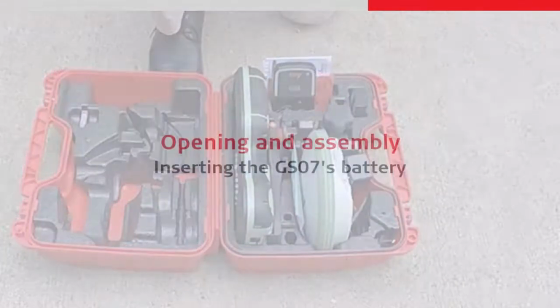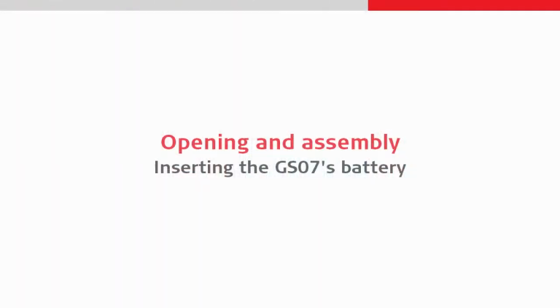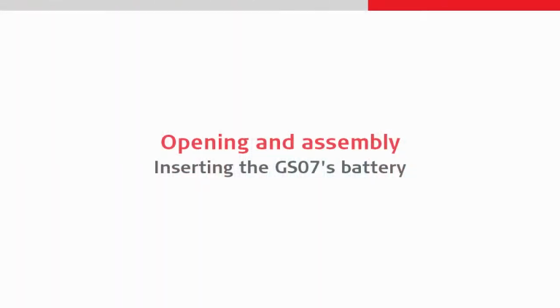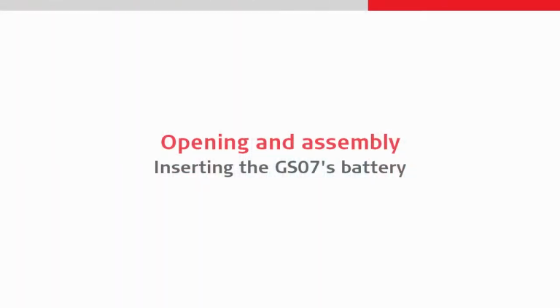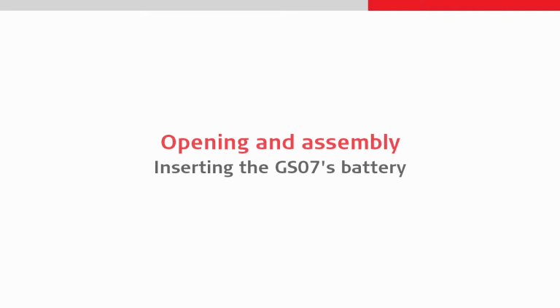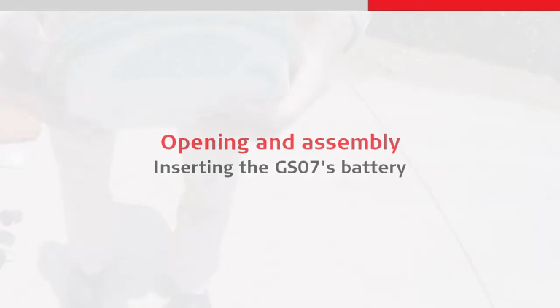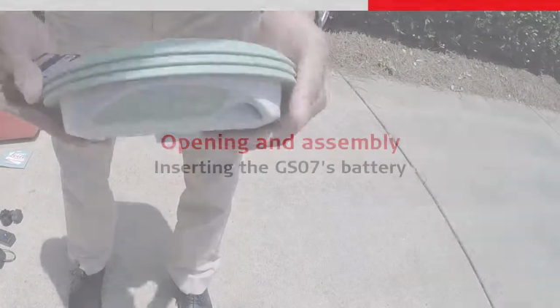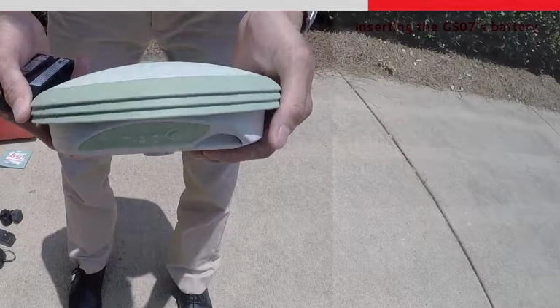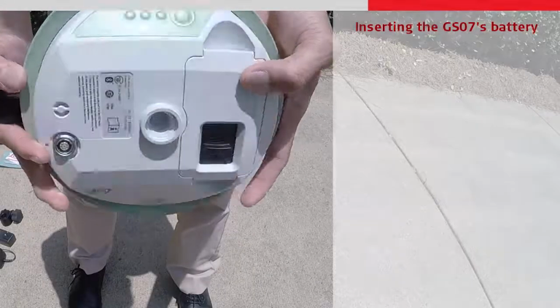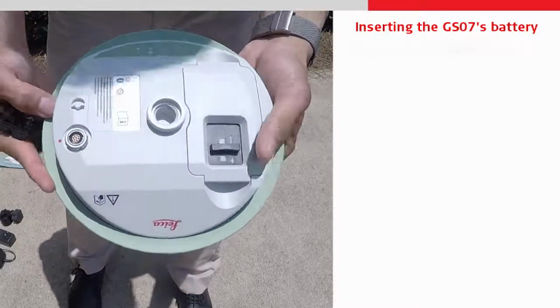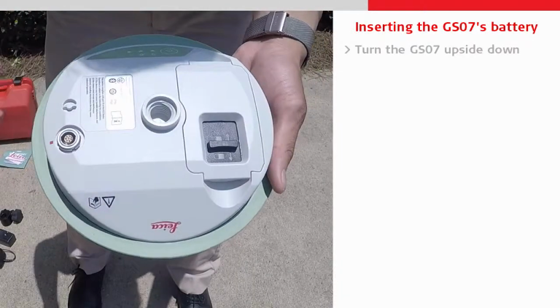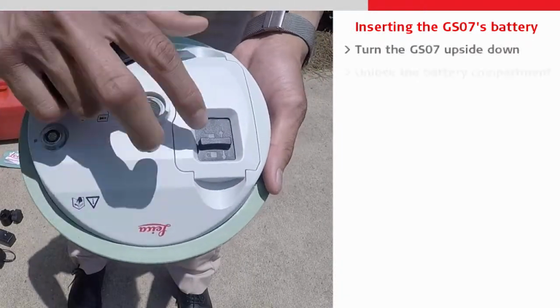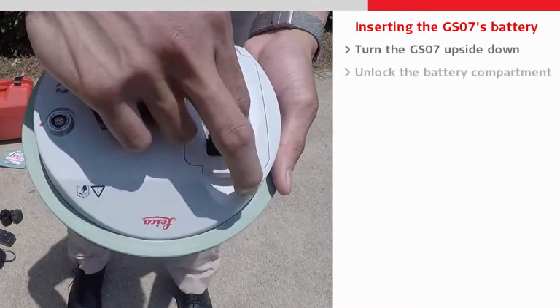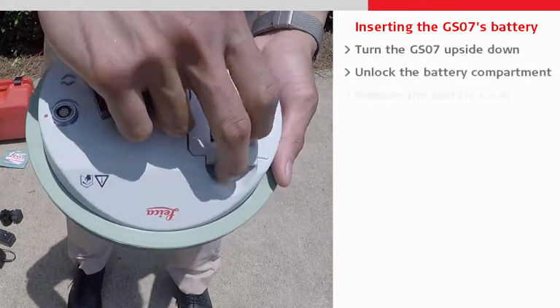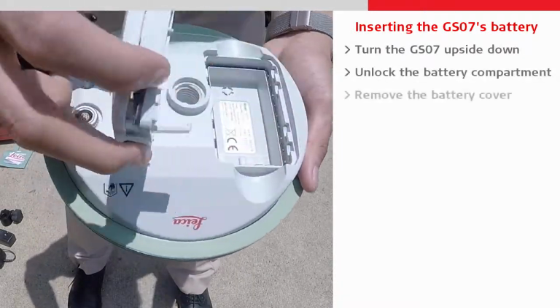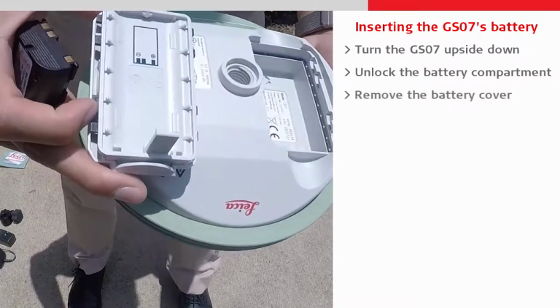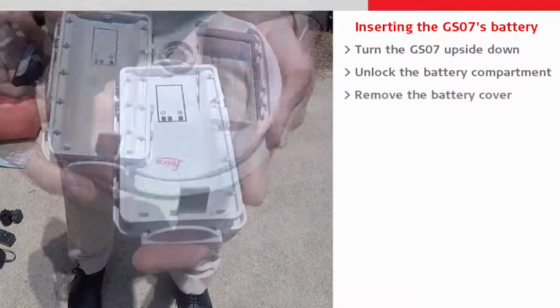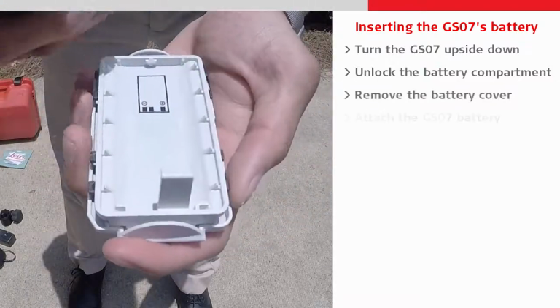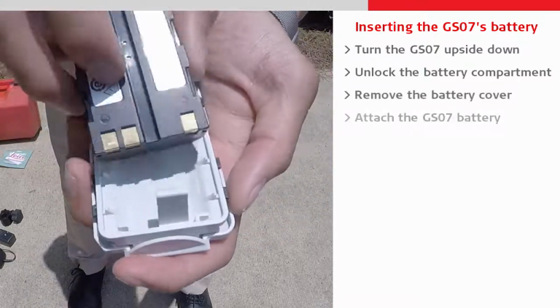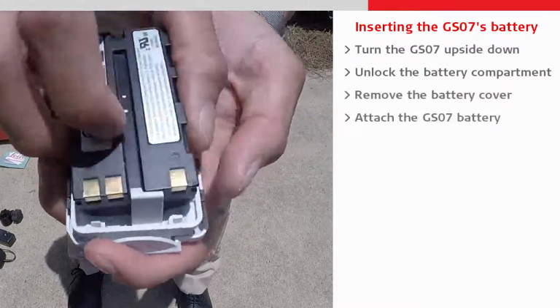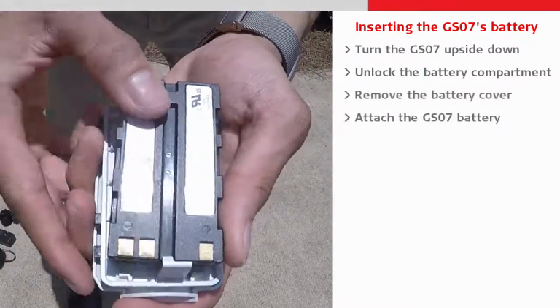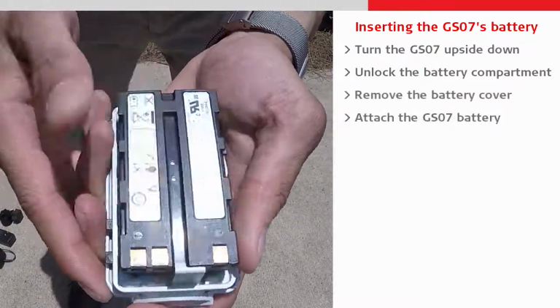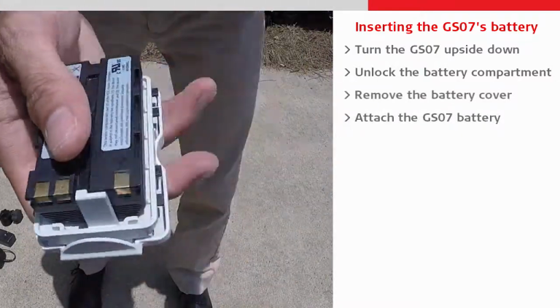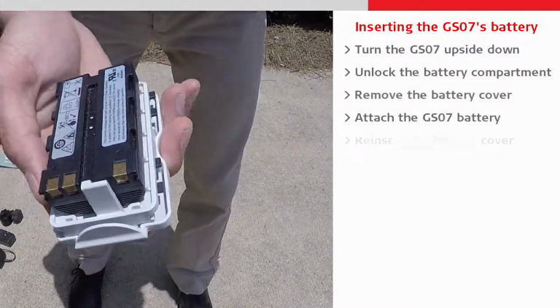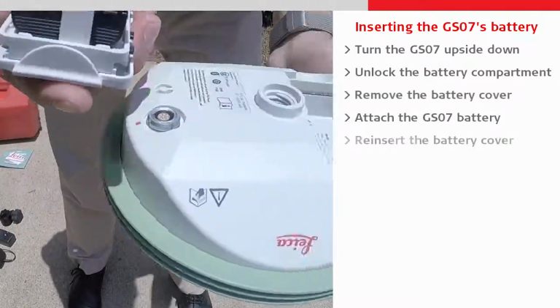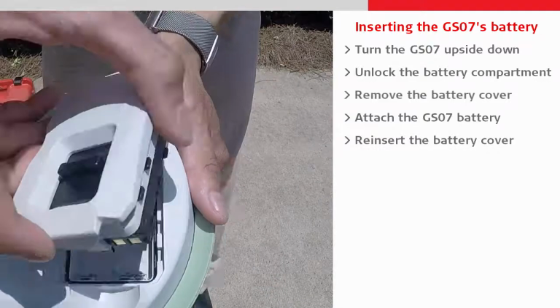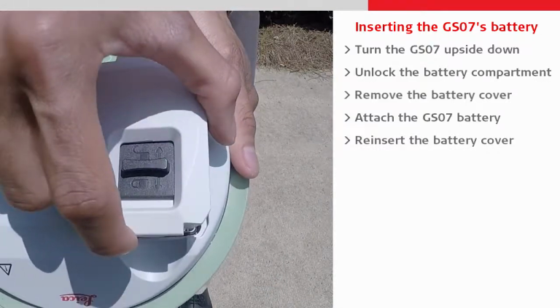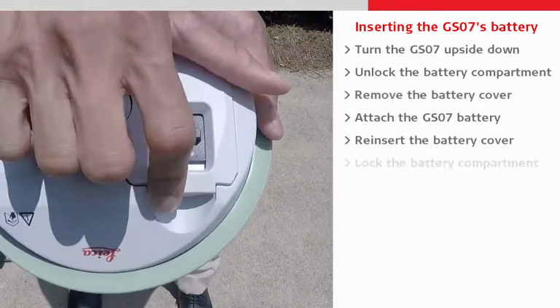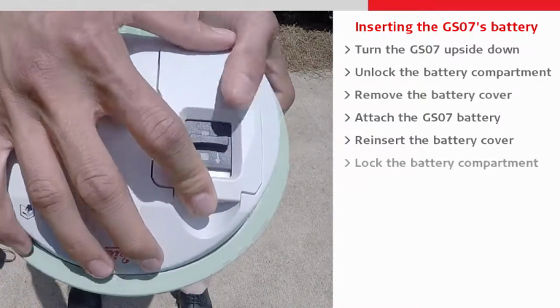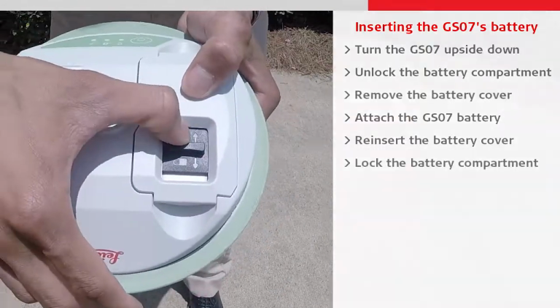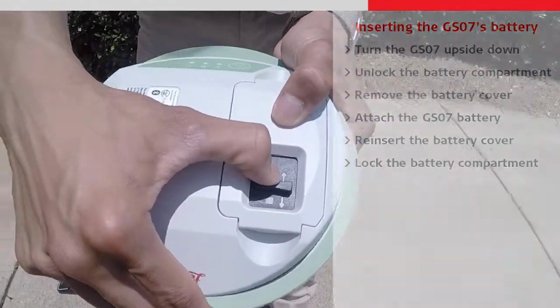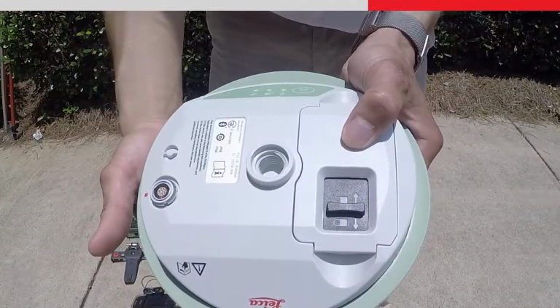Next we will begin the assembly. First, let's insert the GS07 battery. We can turn it over and unlock the compartment, allowing us to remove the cover so that we can then slot the battery into the cover's clip, and replace the battery cover and lock it once again.